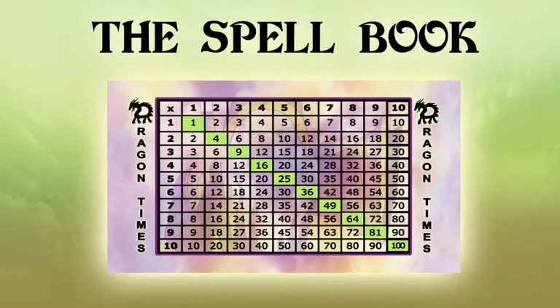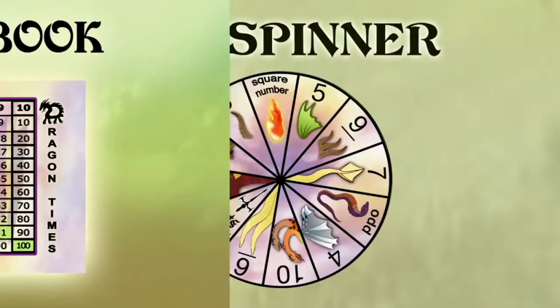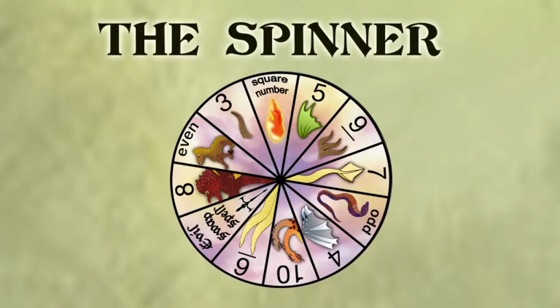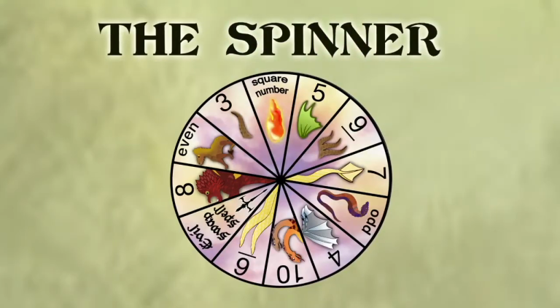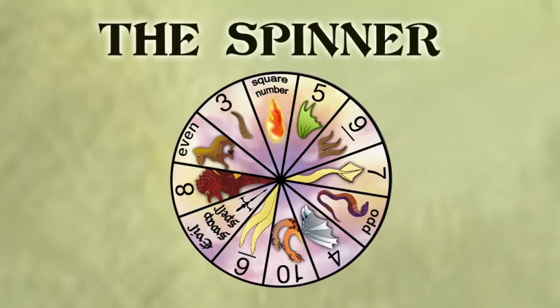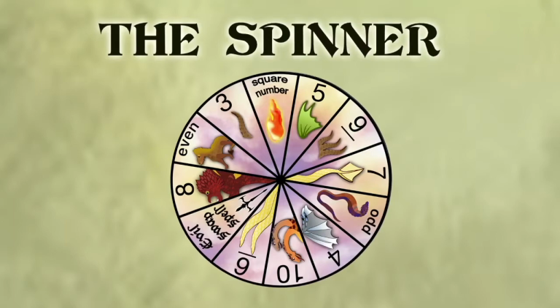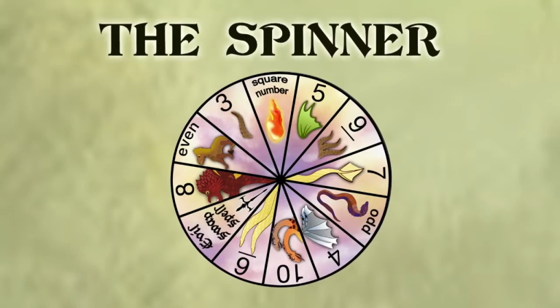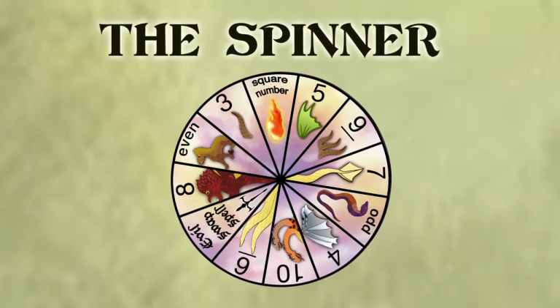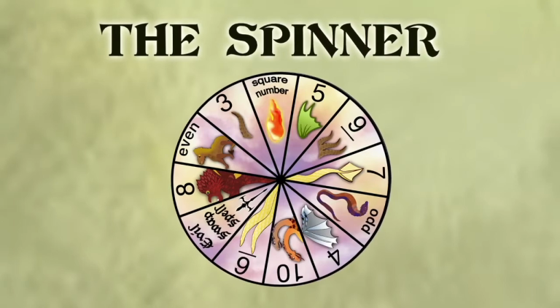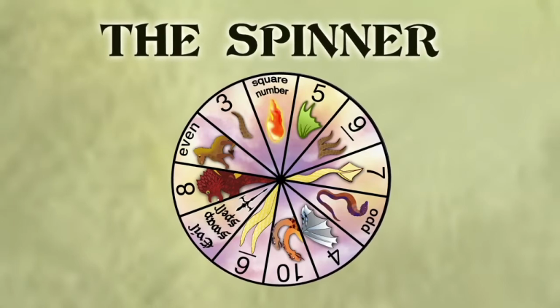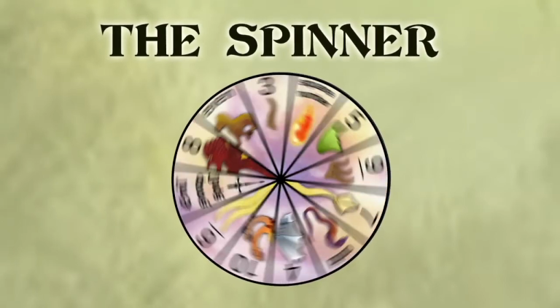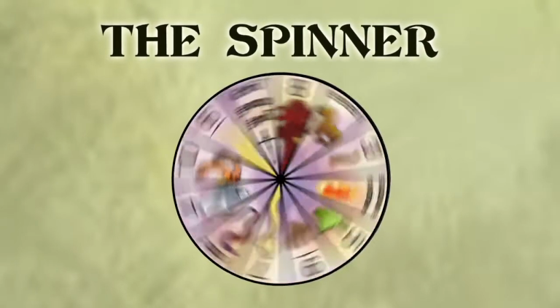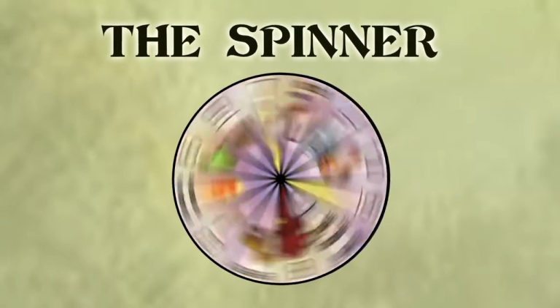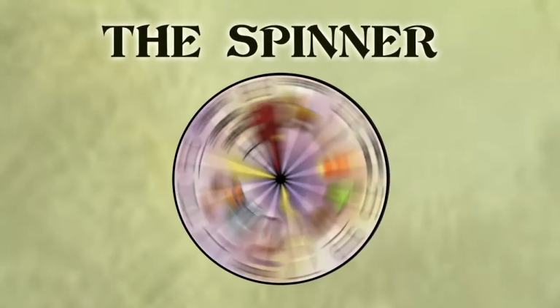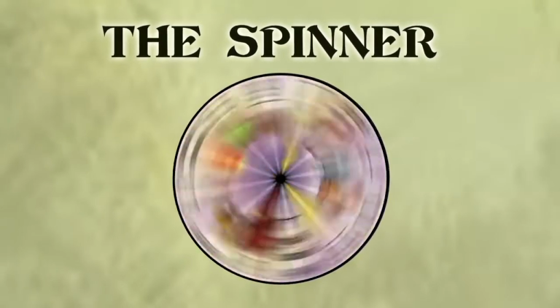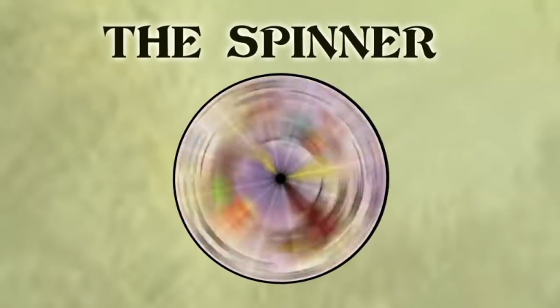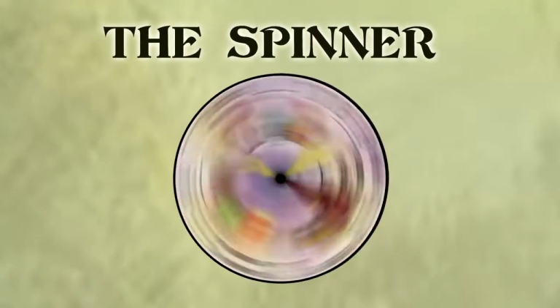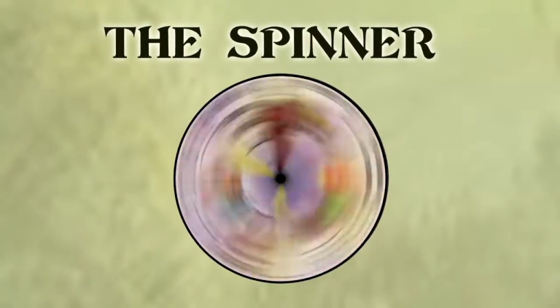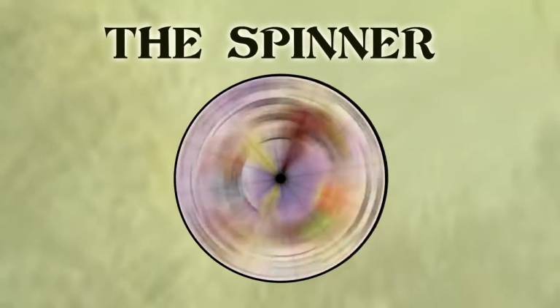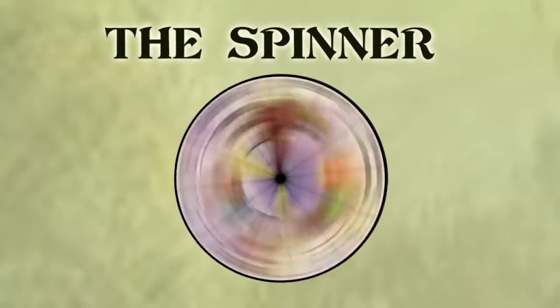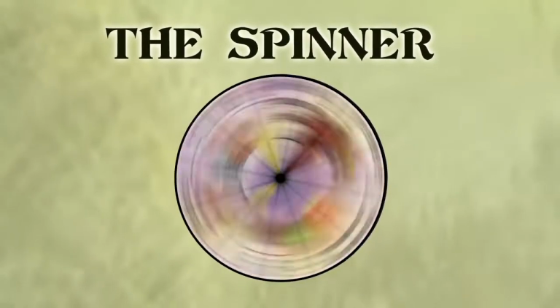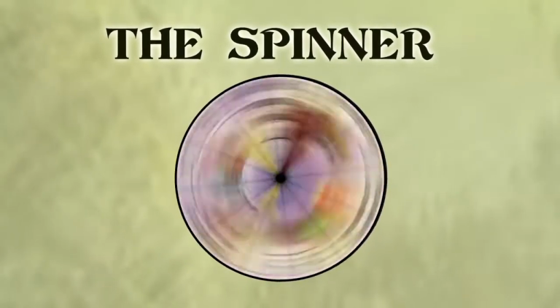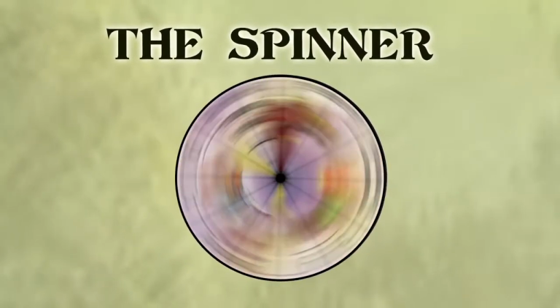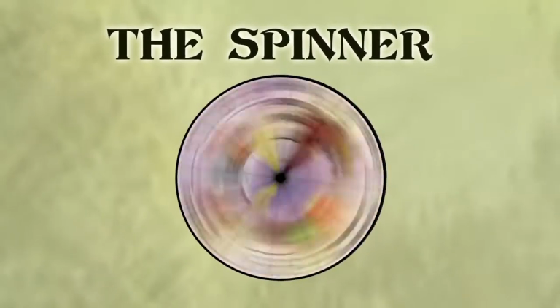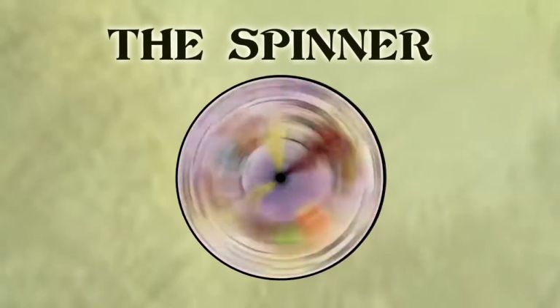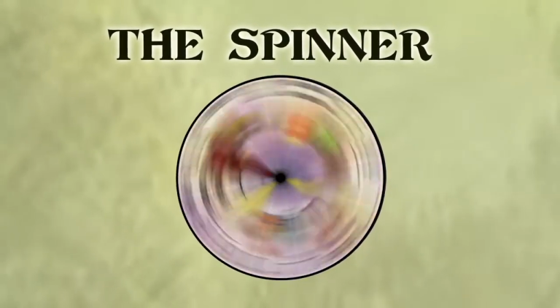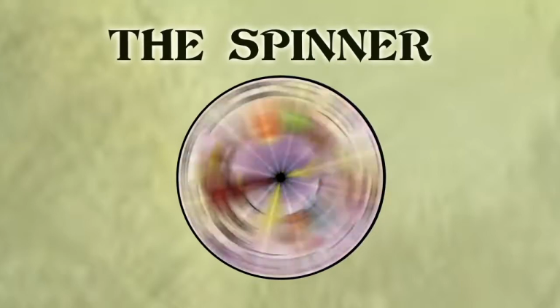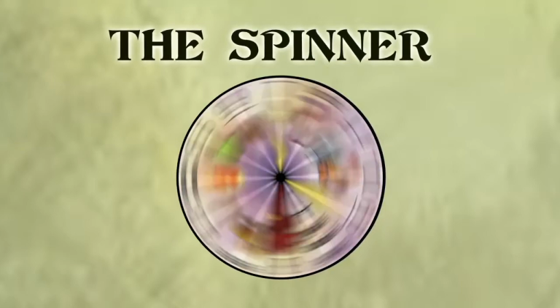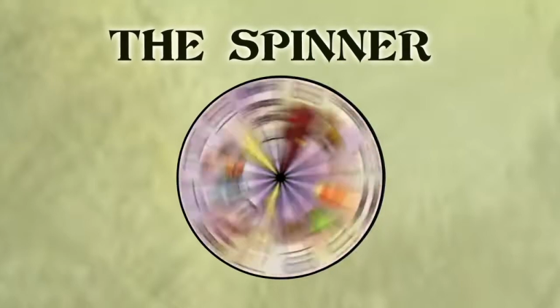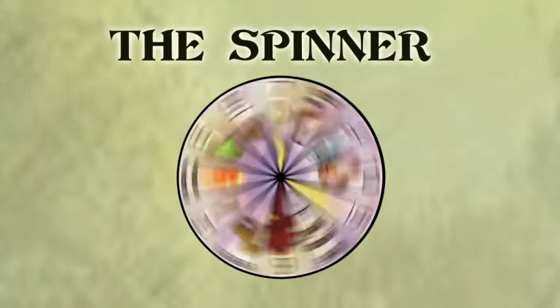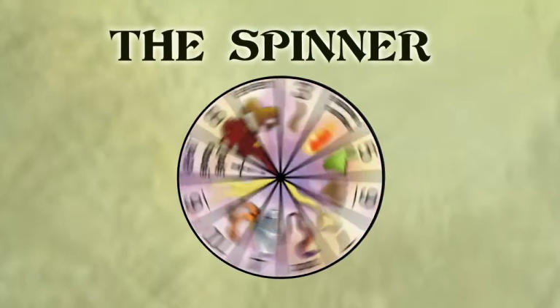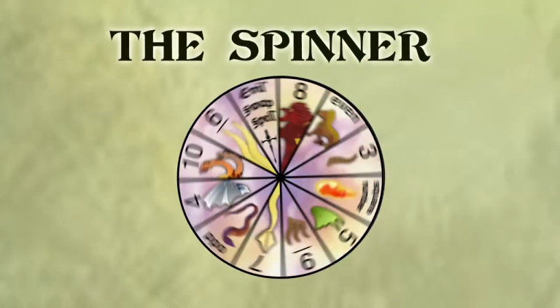The magic spinner shows the different features of the dragons, and it is used in the second part of the game to tame the dragons.